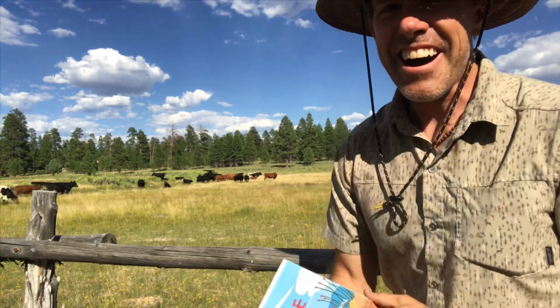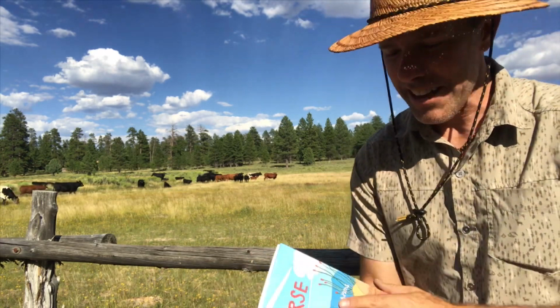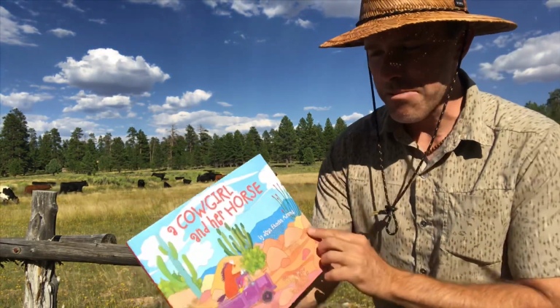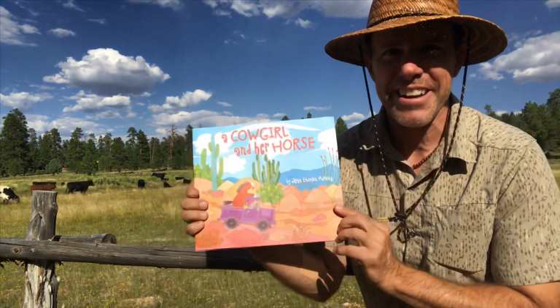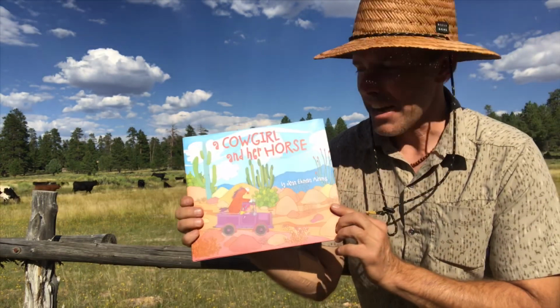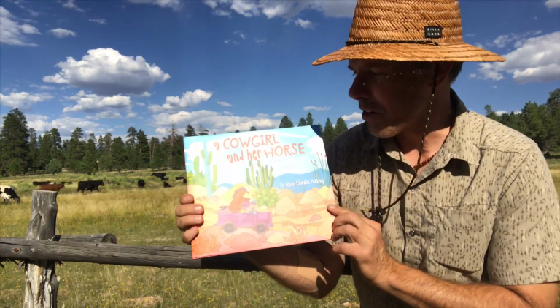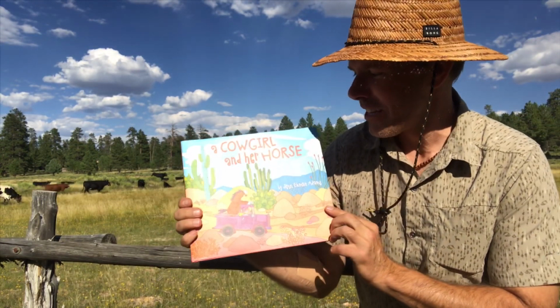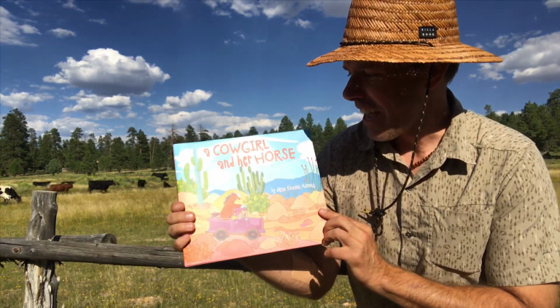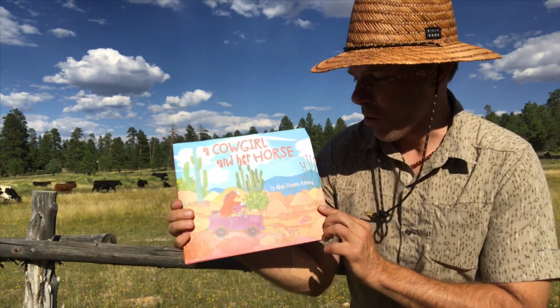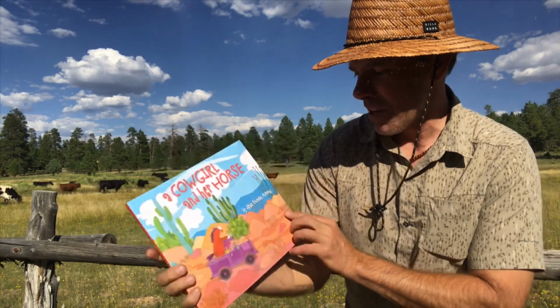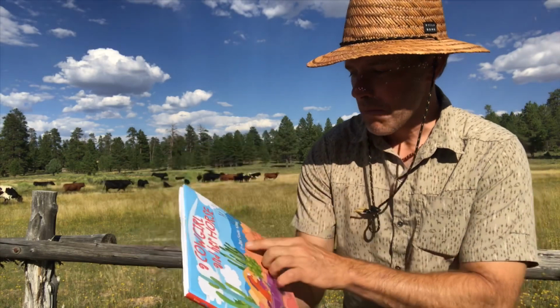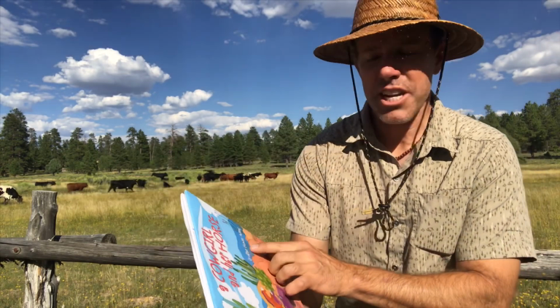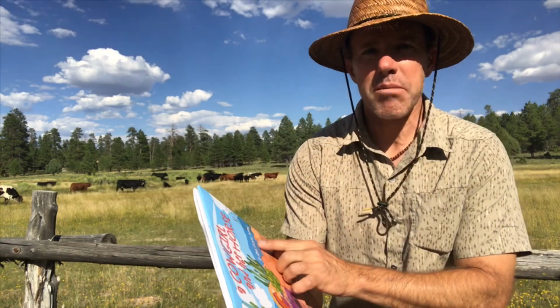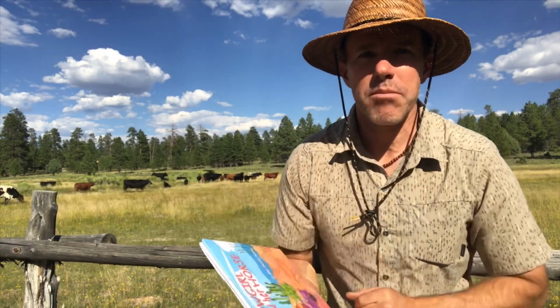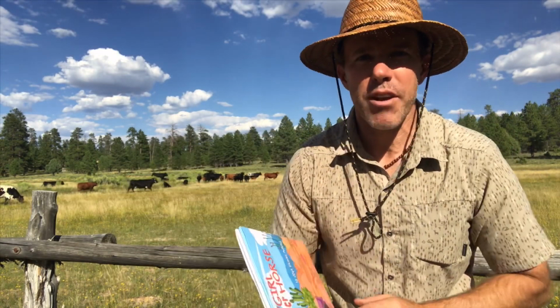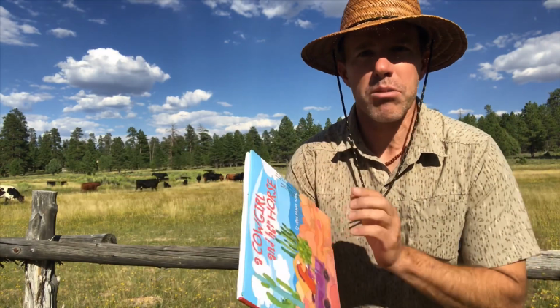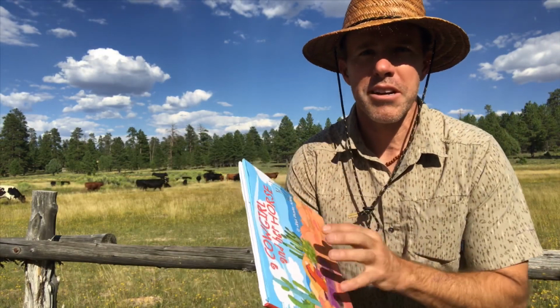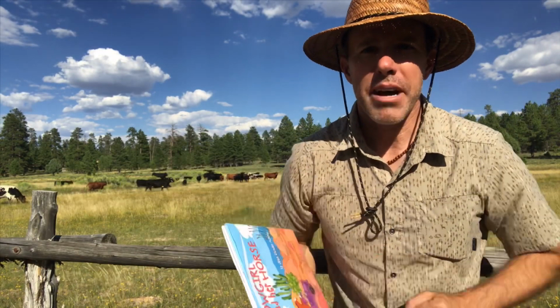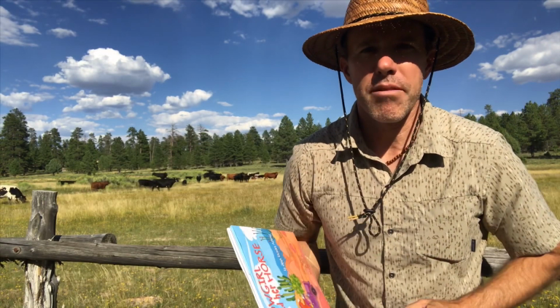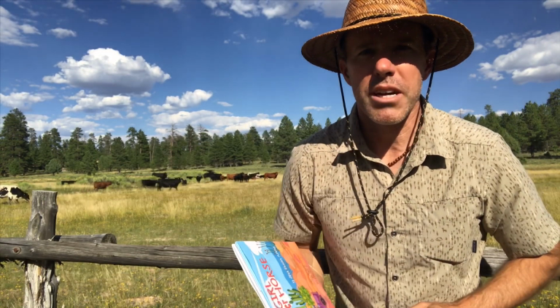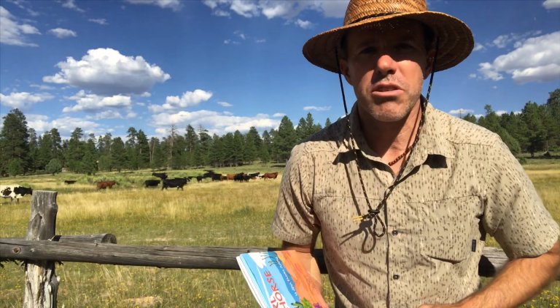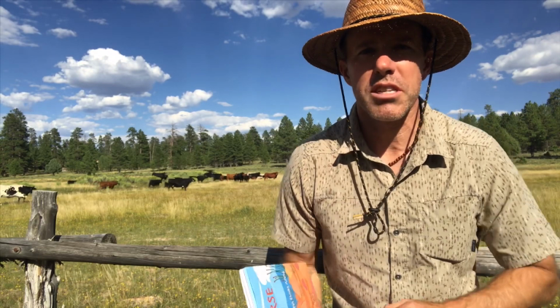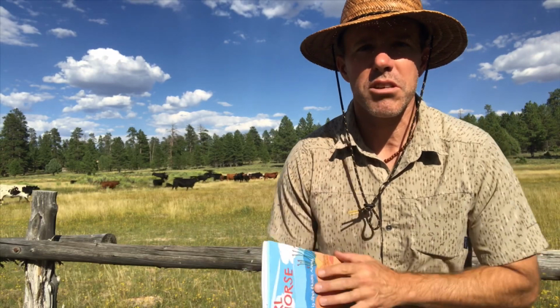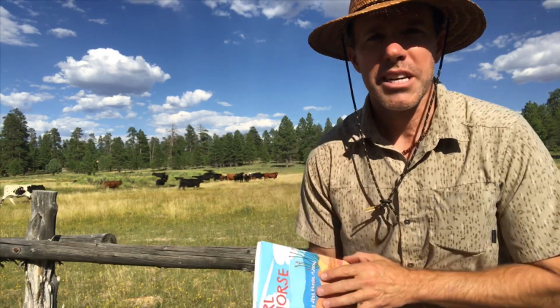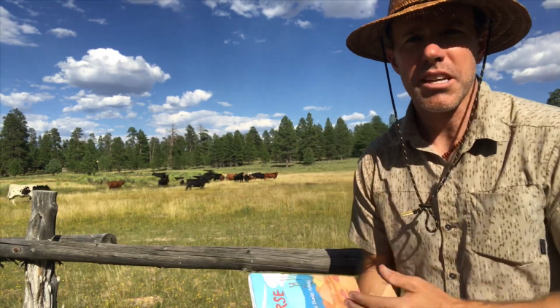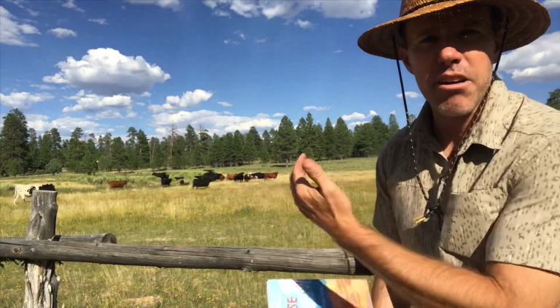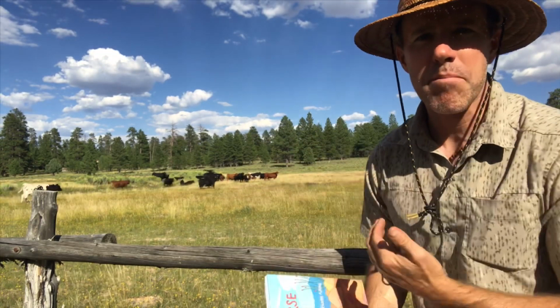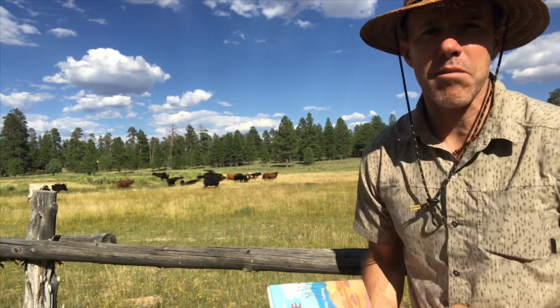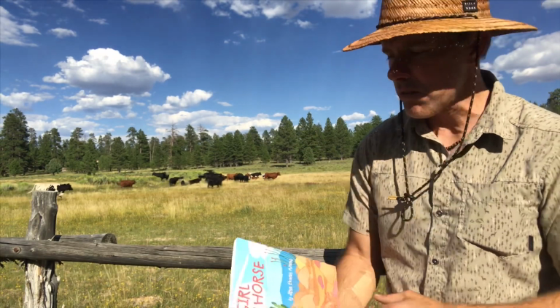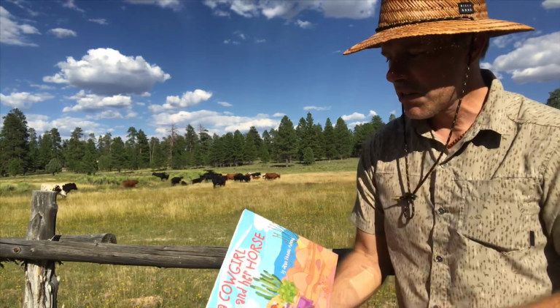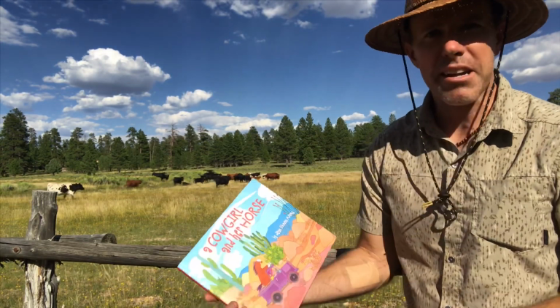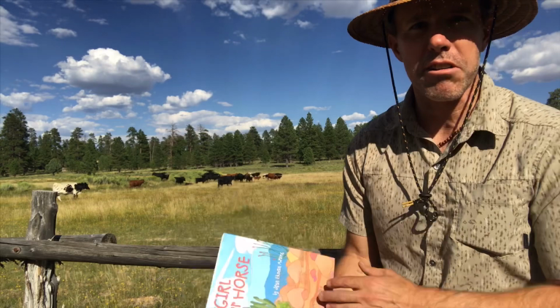Alright, I have a book — A Cowgirl and Her Horse by Jean Ekman Adams. I've read another book by her before. I've enjoyed her series, so as the cows pass on by, we'll read about a cowgirl.